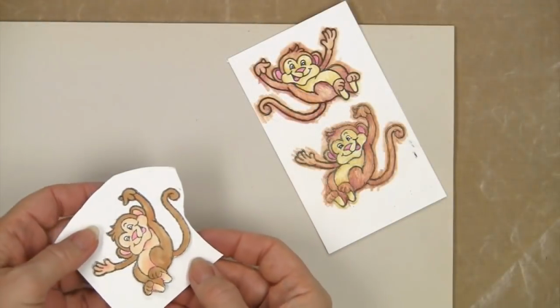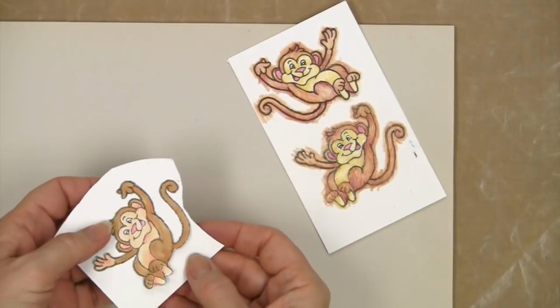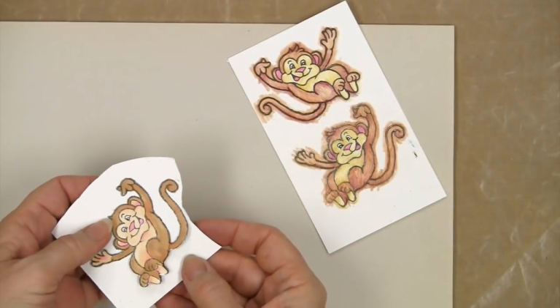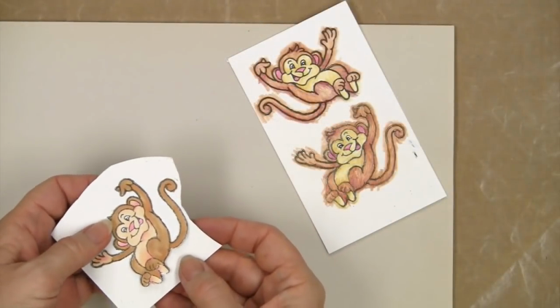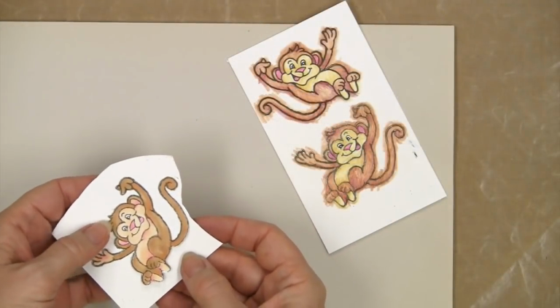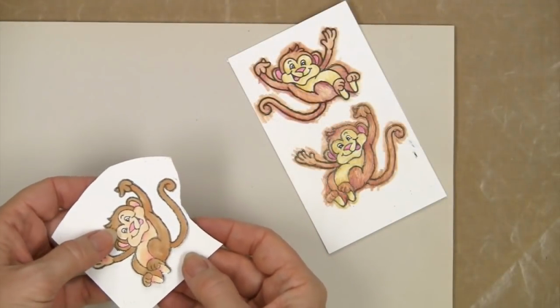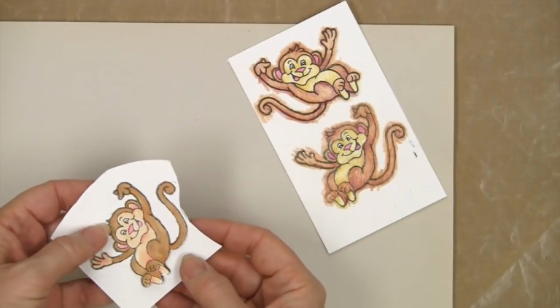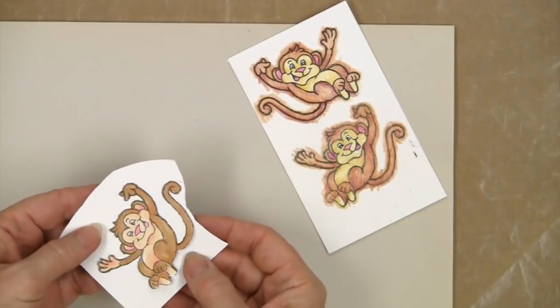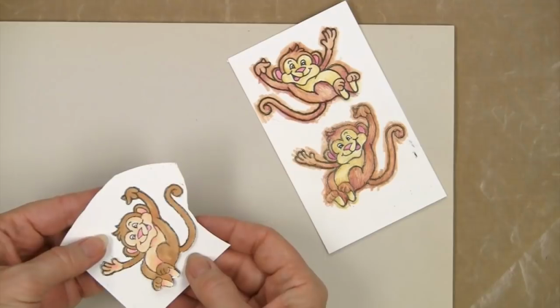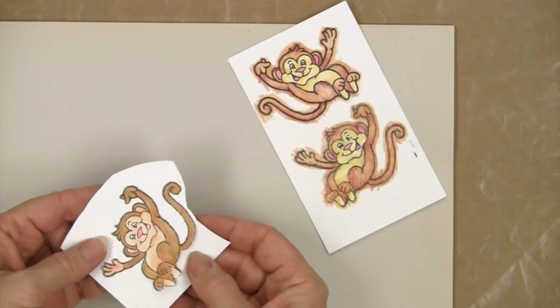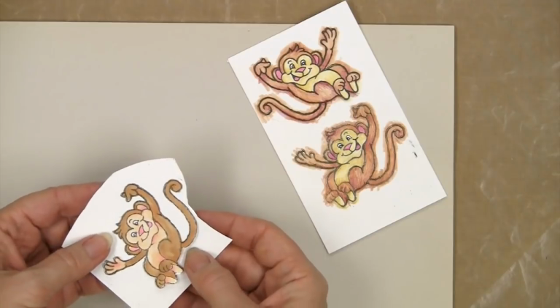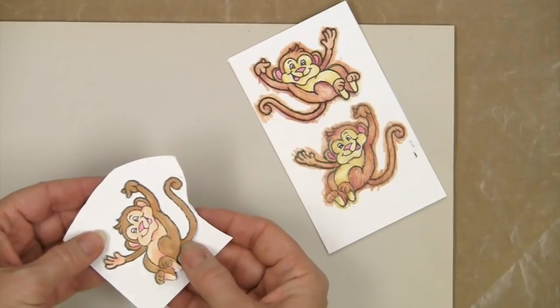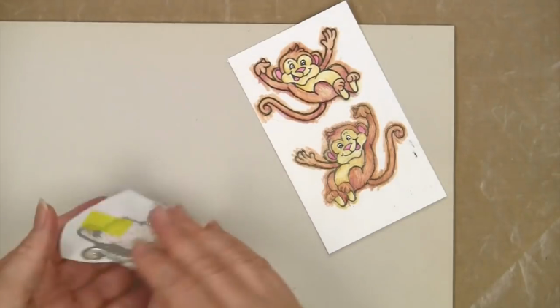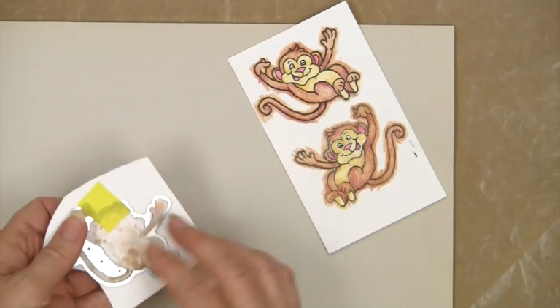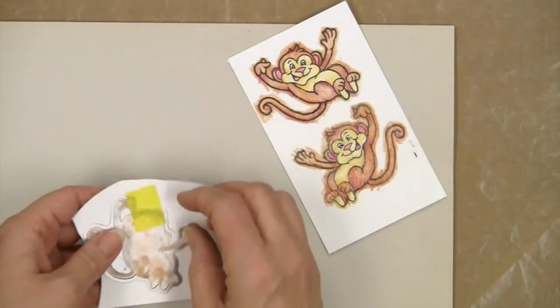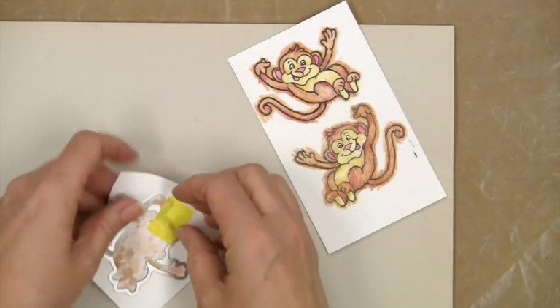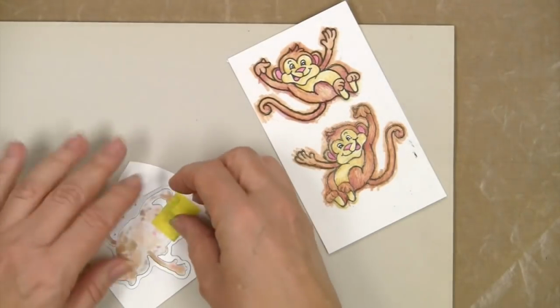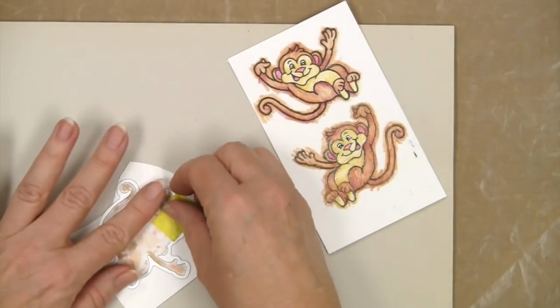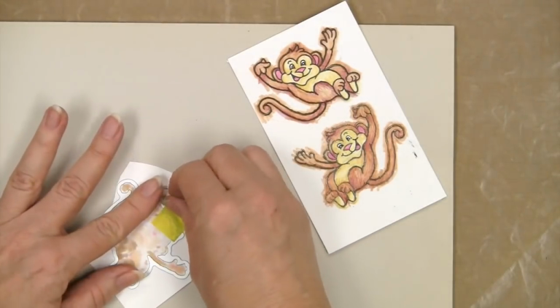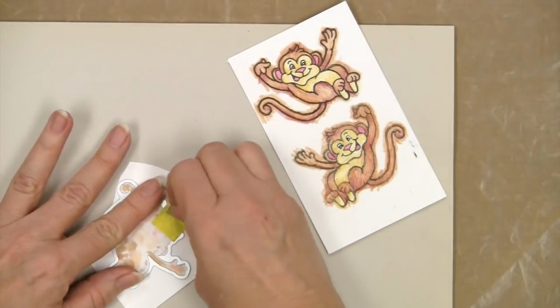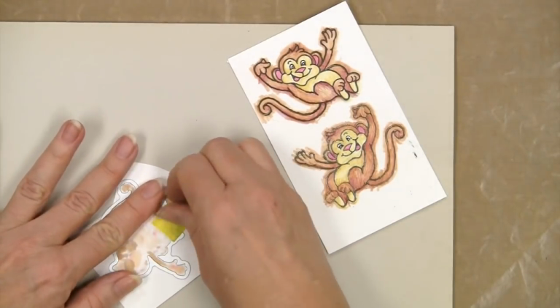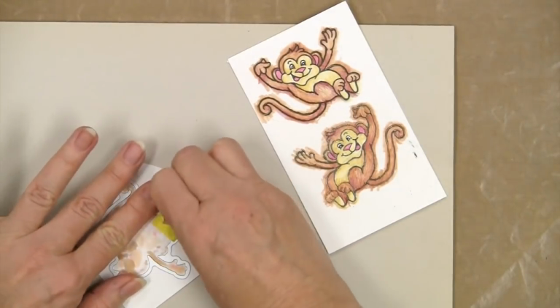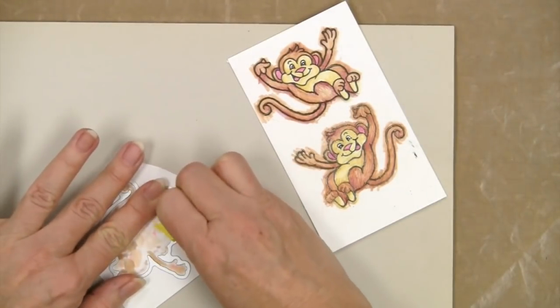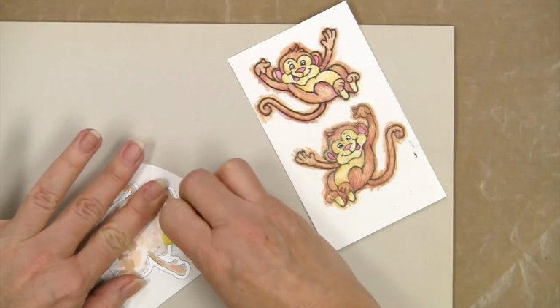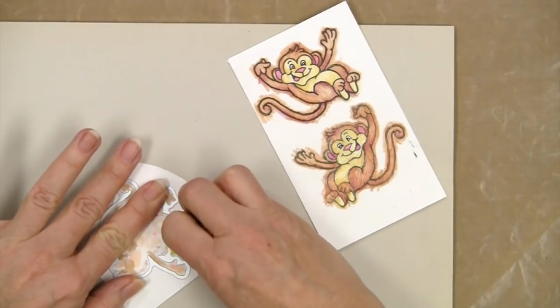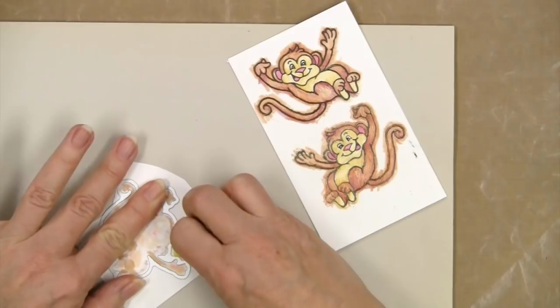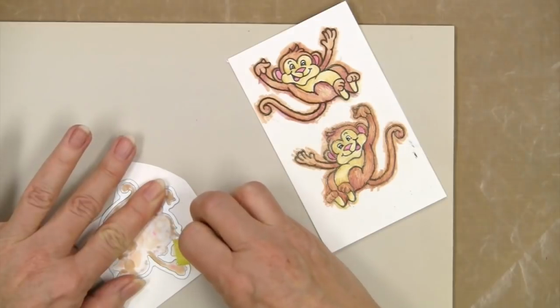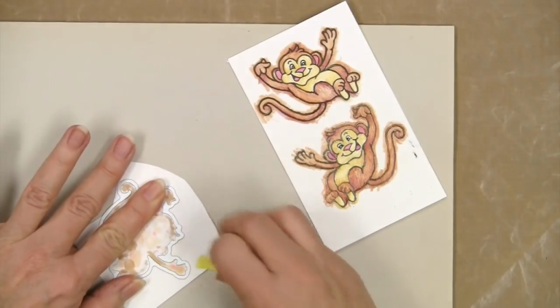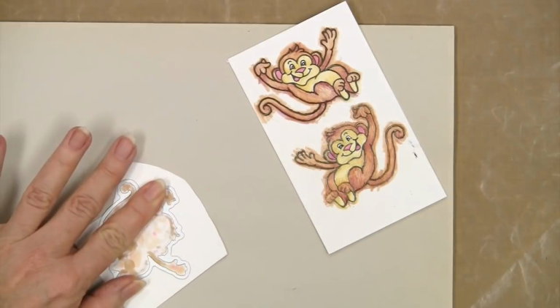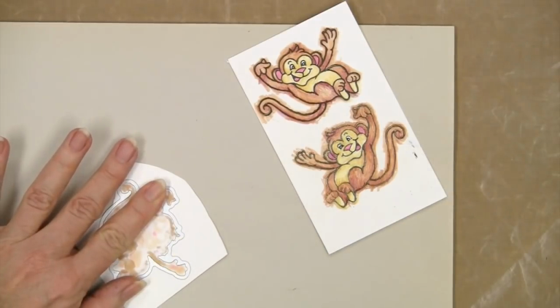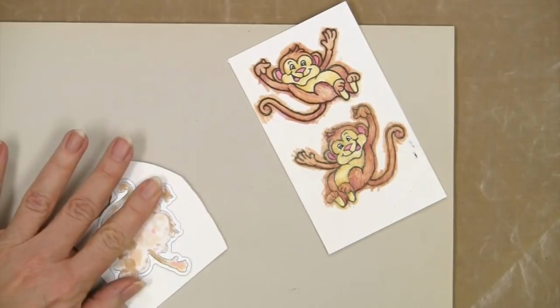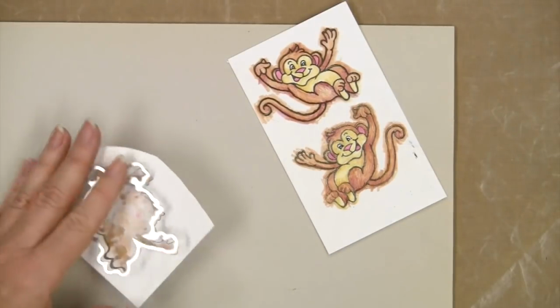I can take a look at it before I remove the tape and it looks pretty good. Check it twice, cut it once — you know how that goes.